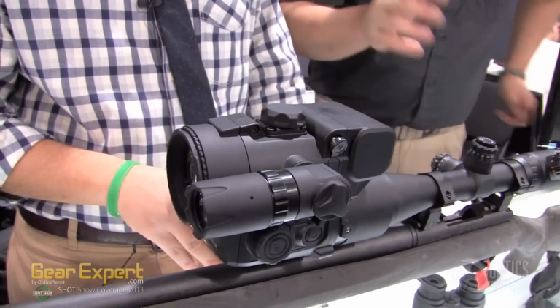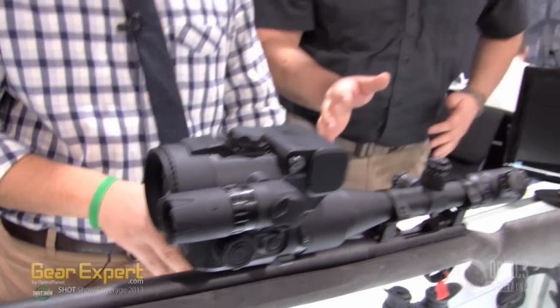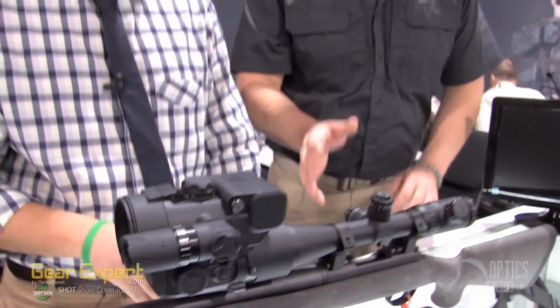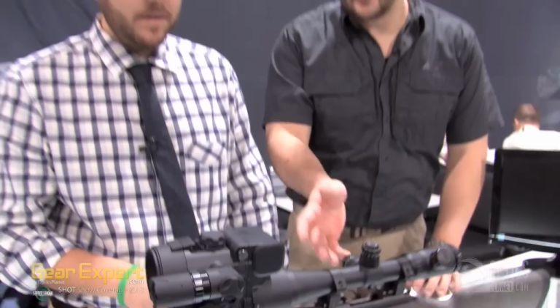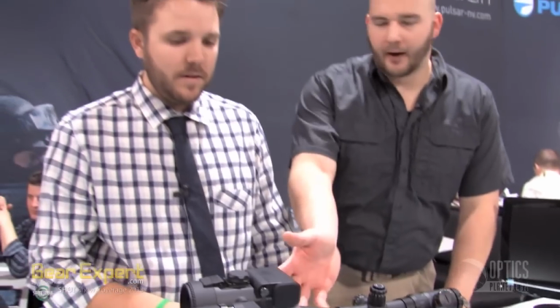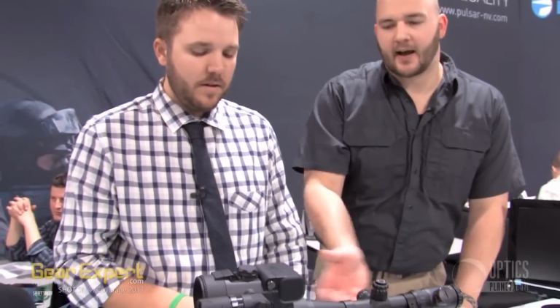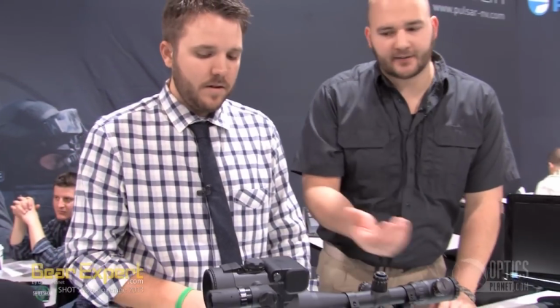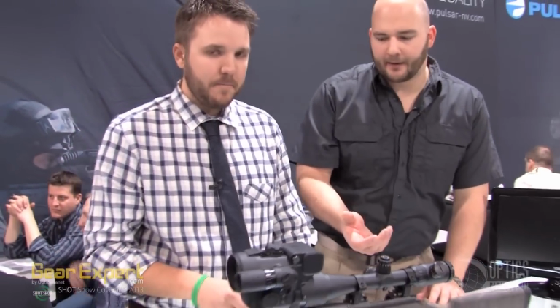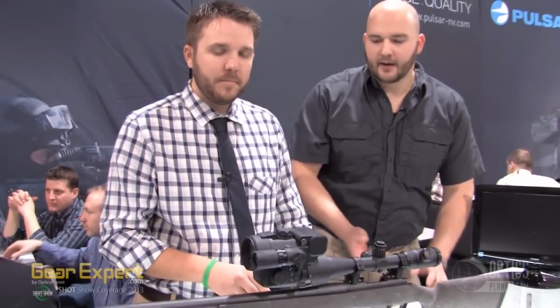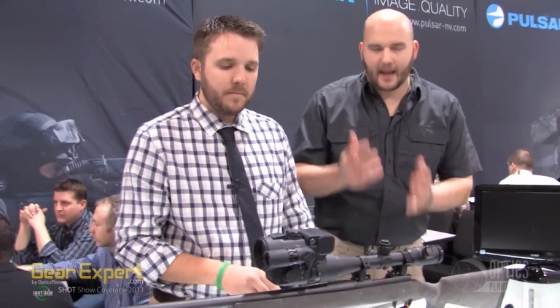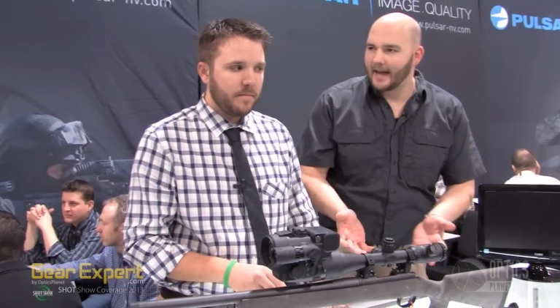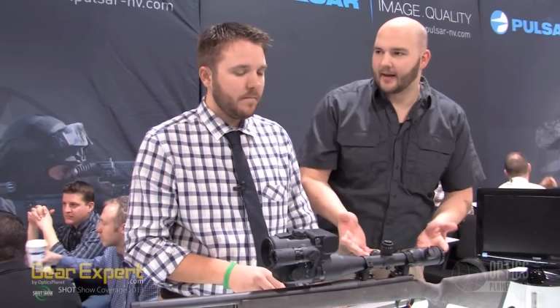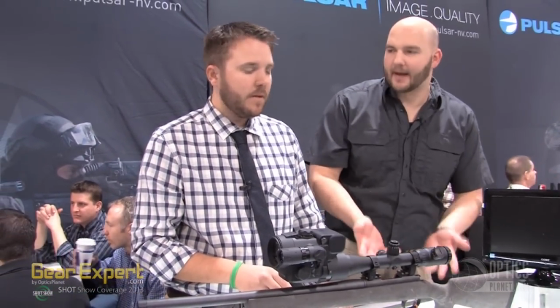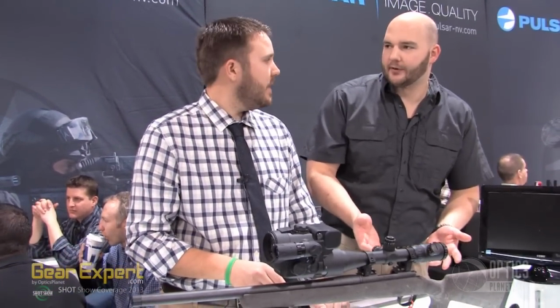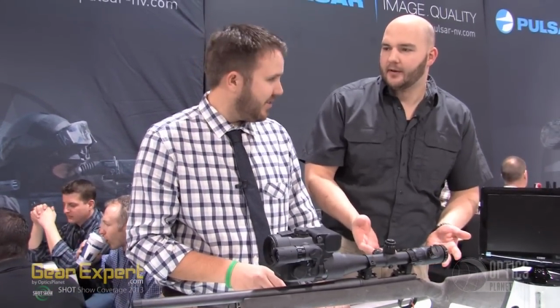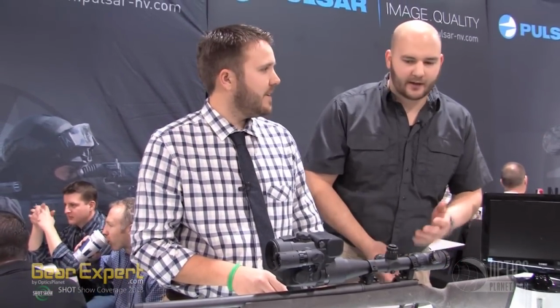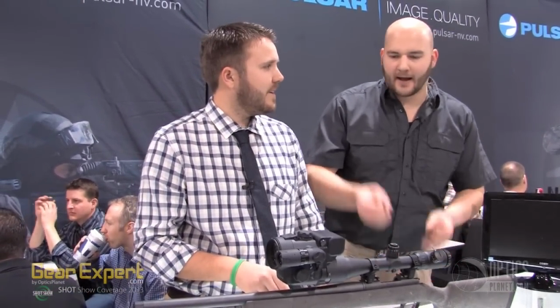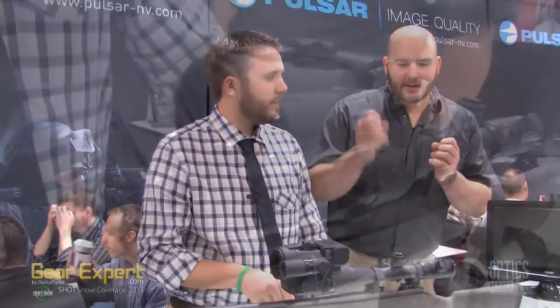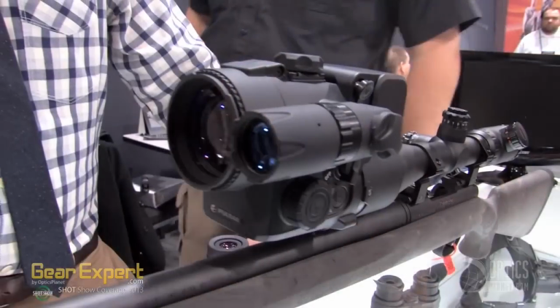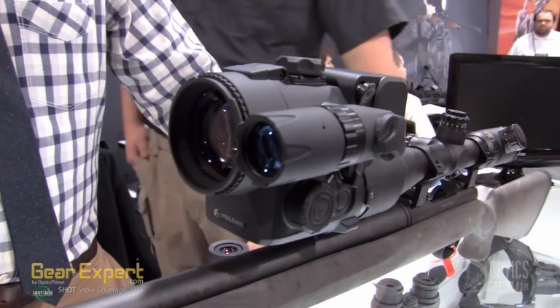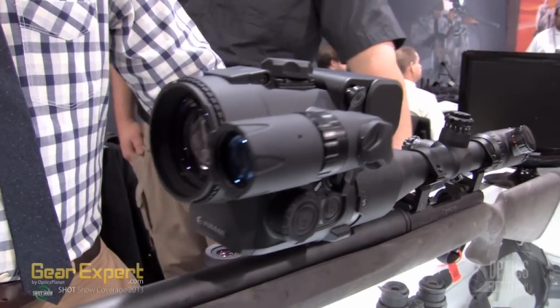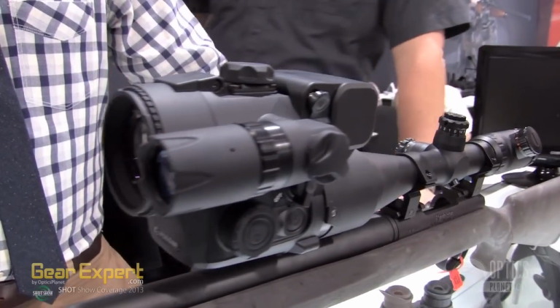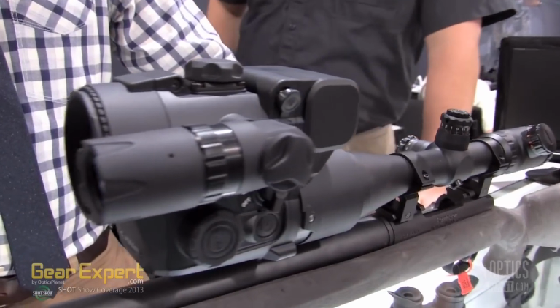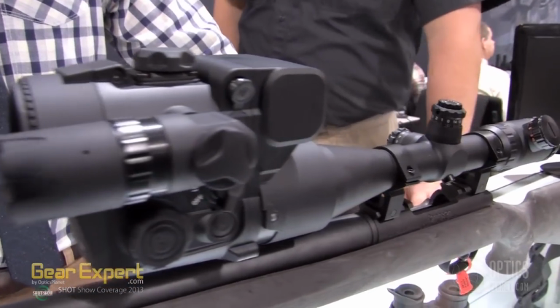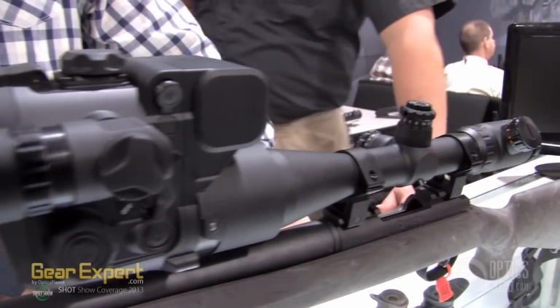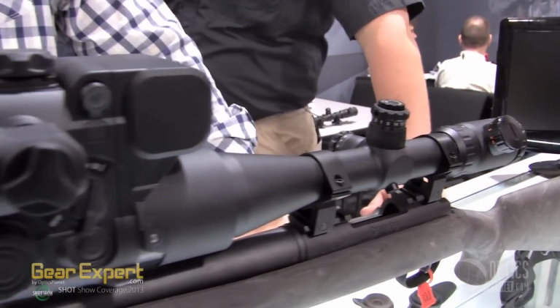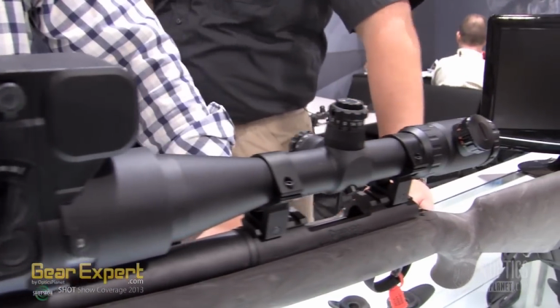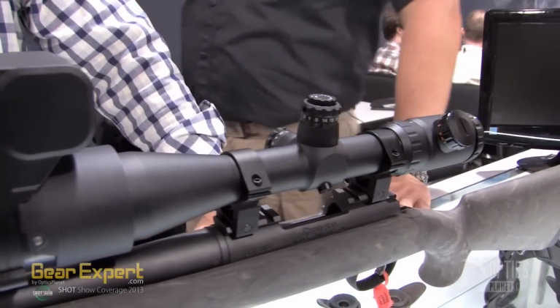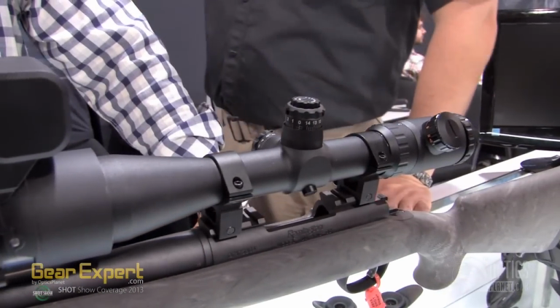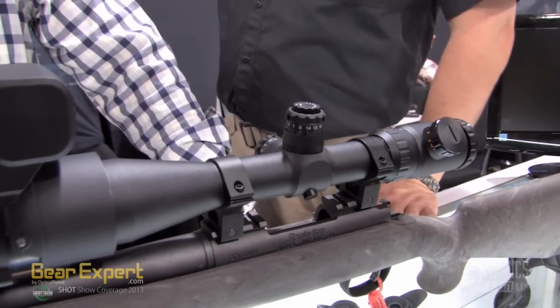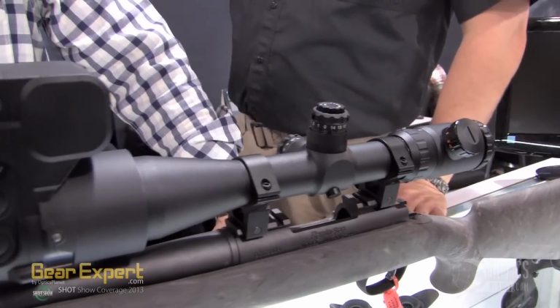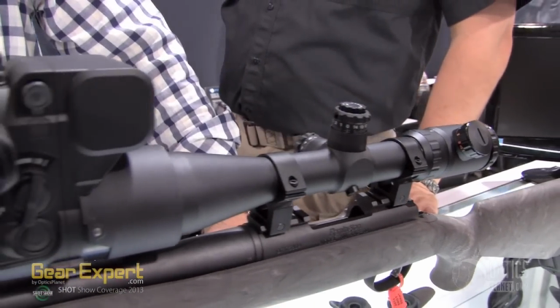That's one of the coolest features right there. Button on the side, I can easily pop it off and I can then add a 10X magnifier to it. So I can convert my day scope, now I have a night scope, and then I can also take that night system and put a magnifier in there and now I have a true digital monocular tube.